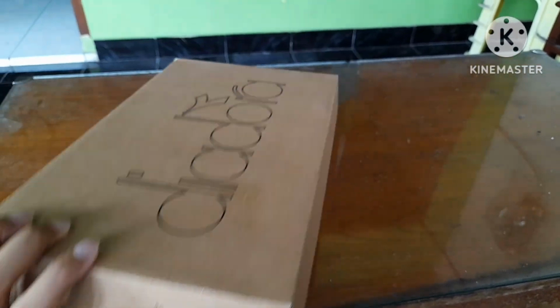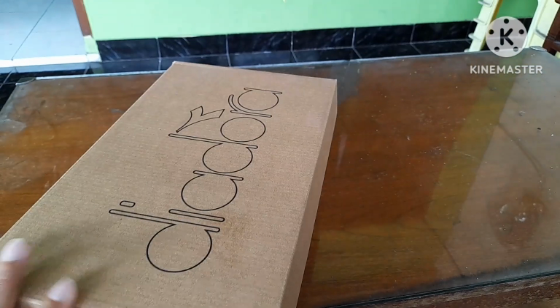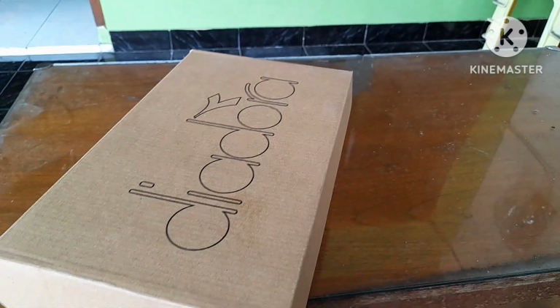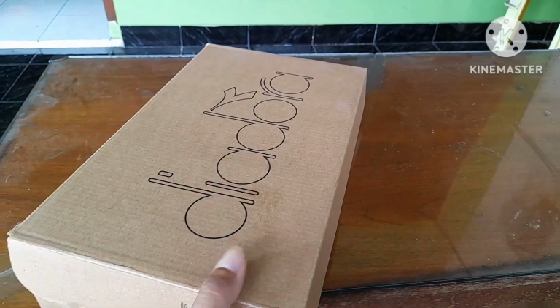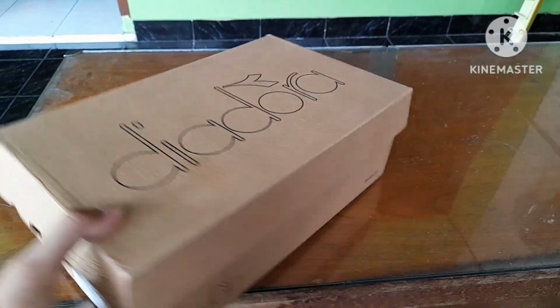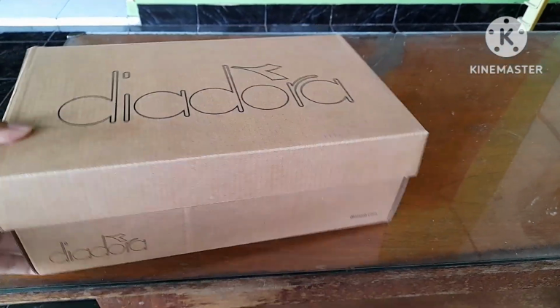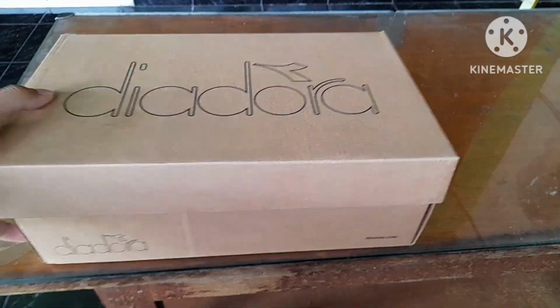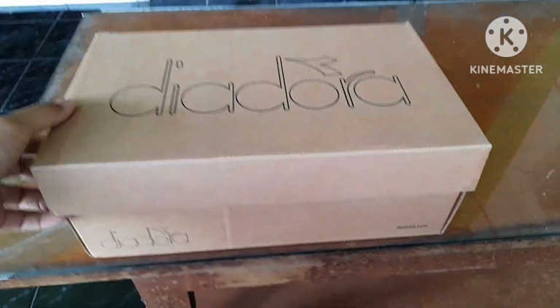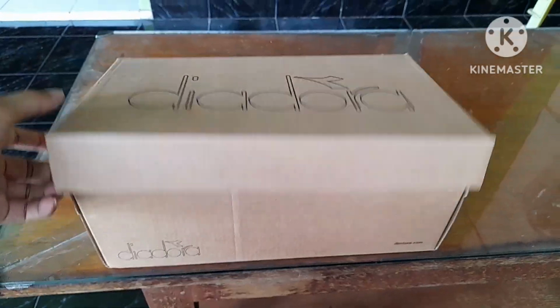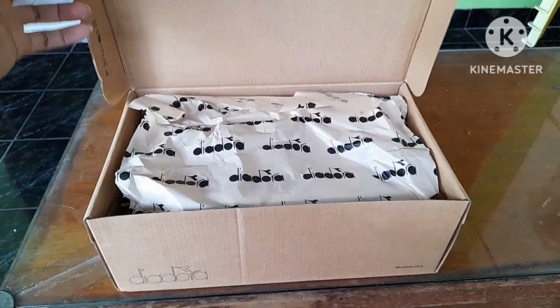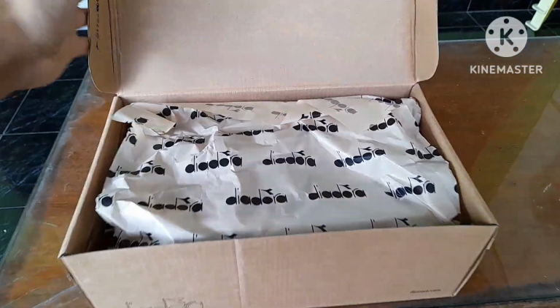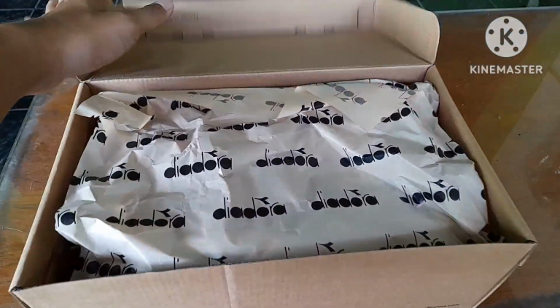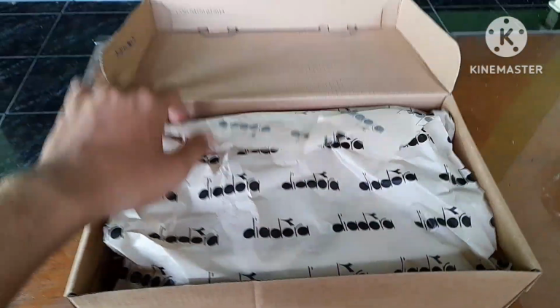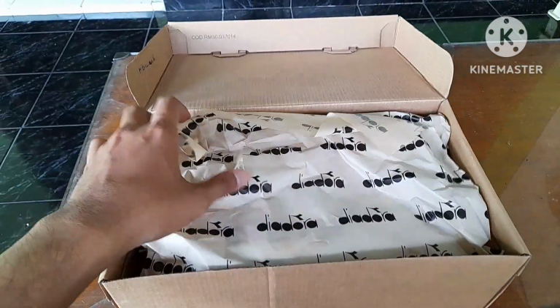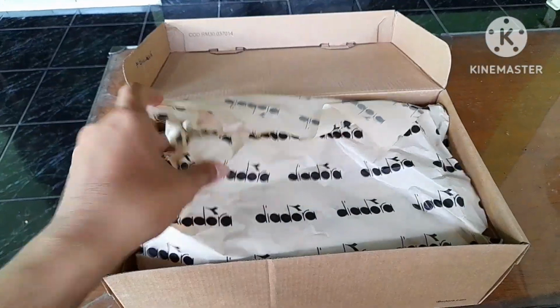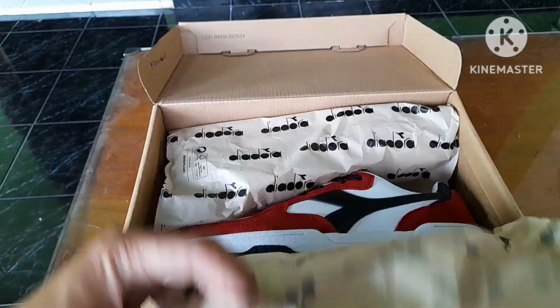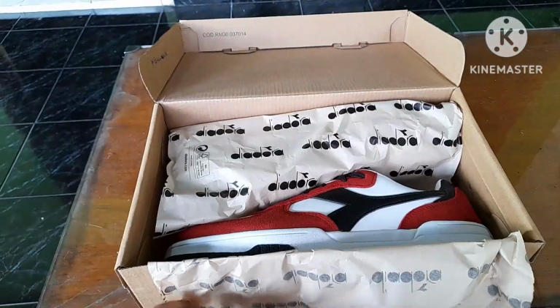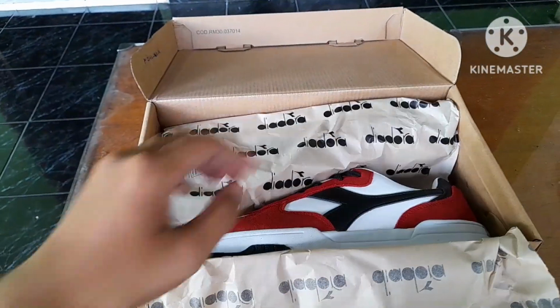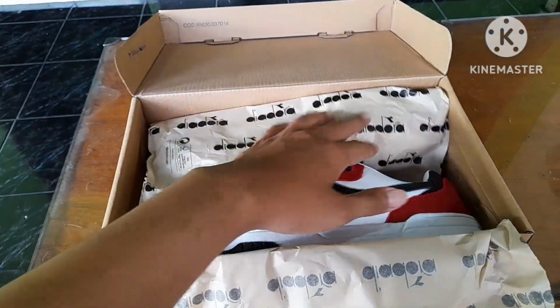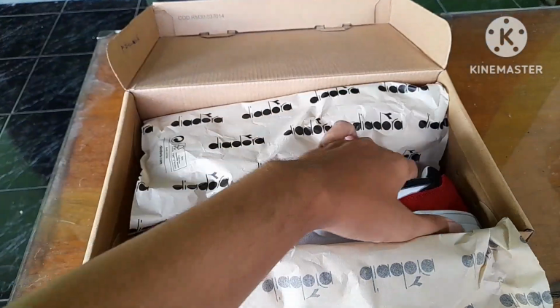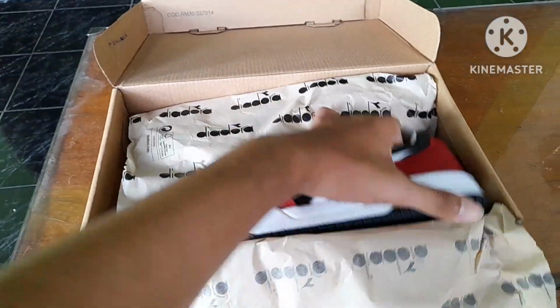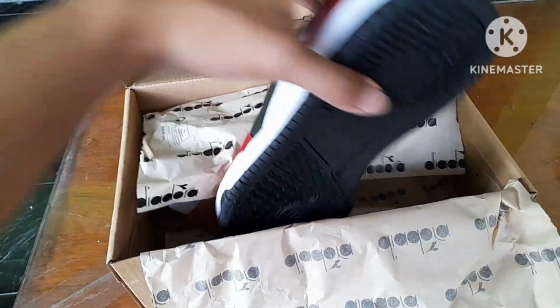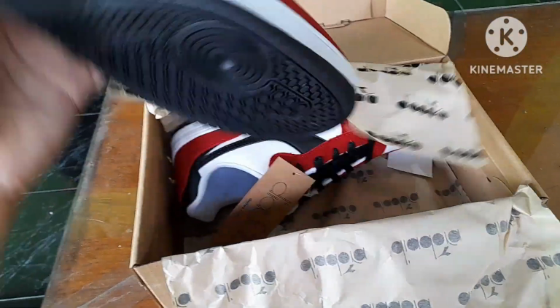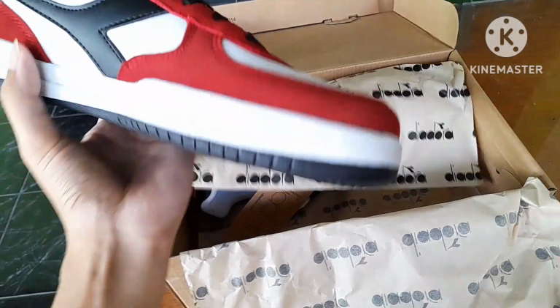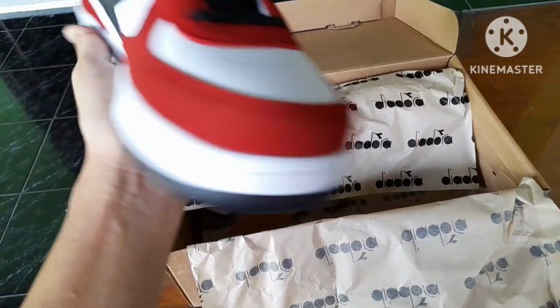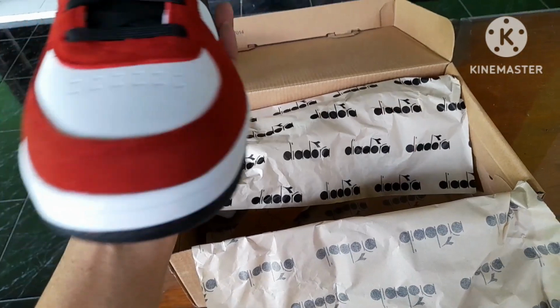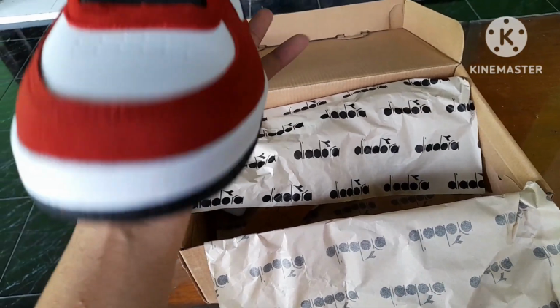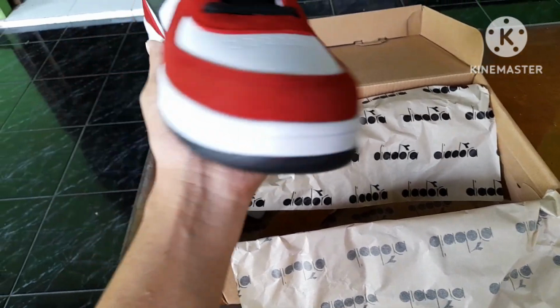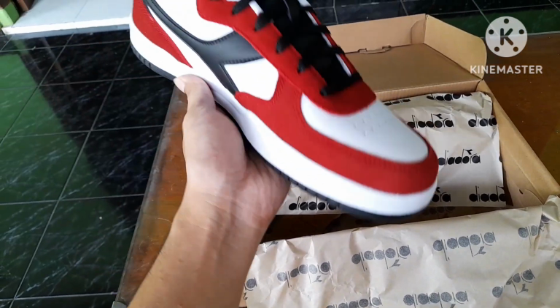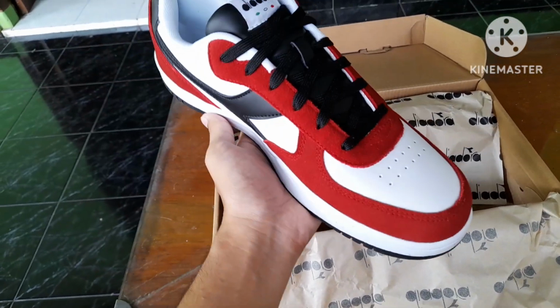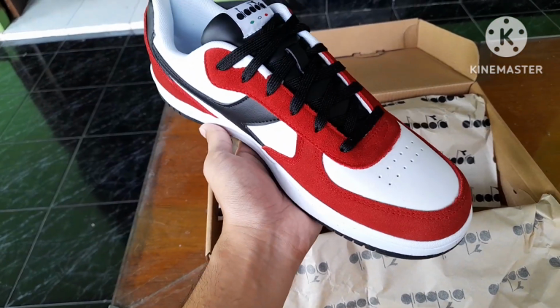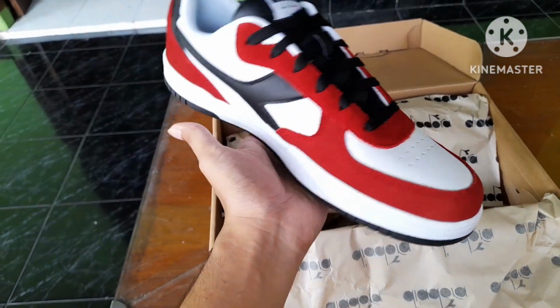Upper in full grain leather with suede treatment. Co-ordinated logo shoes. Thanks to their adjustable laces, these shoes are easy to put on and take off.